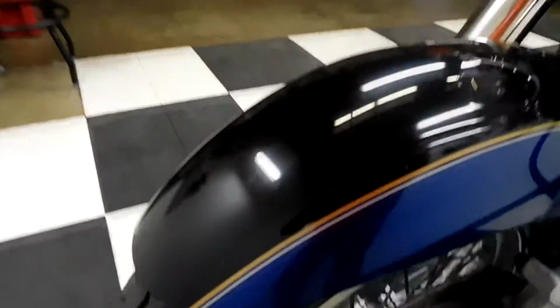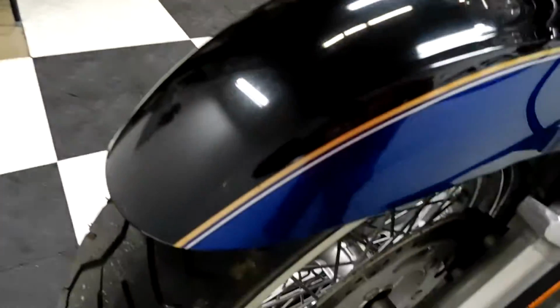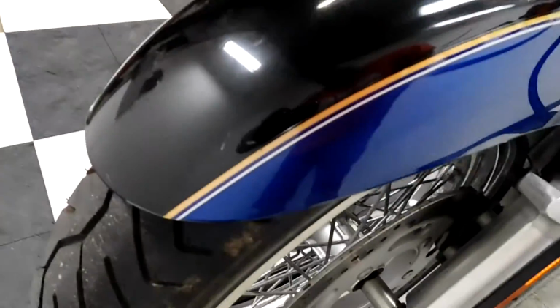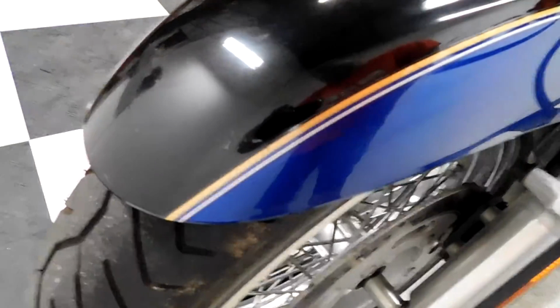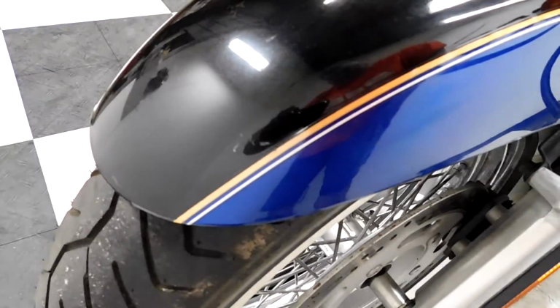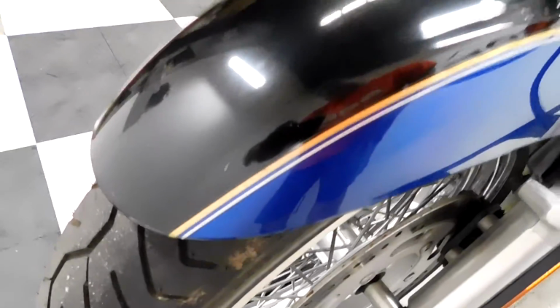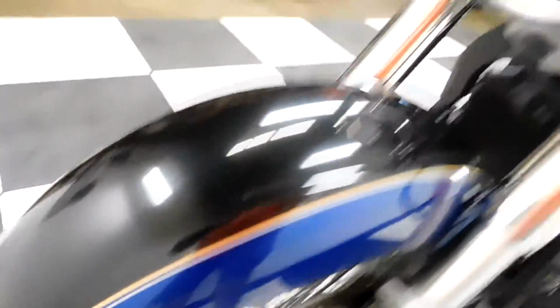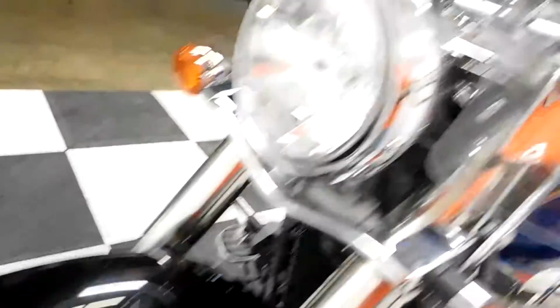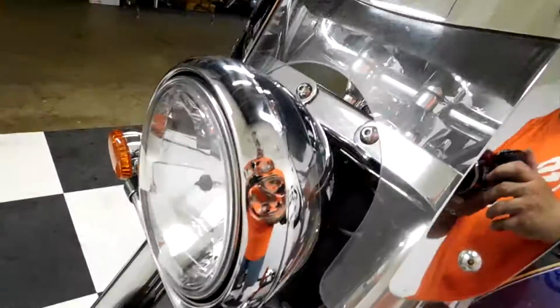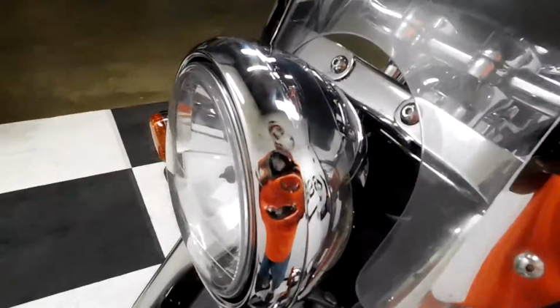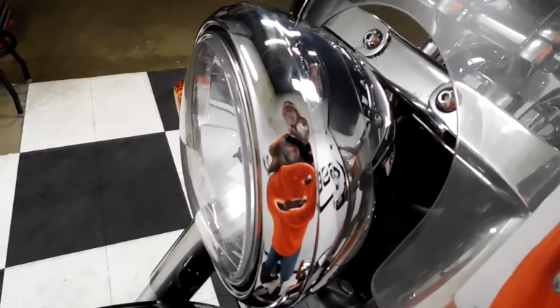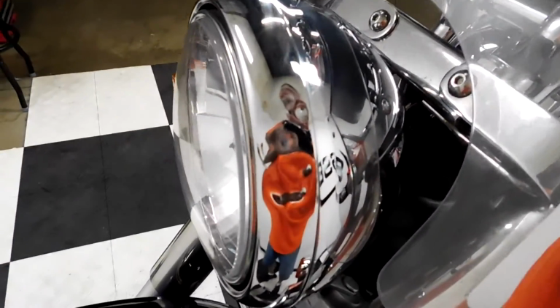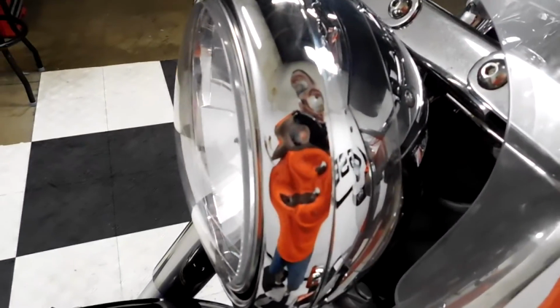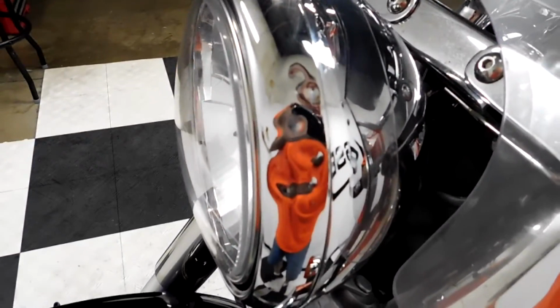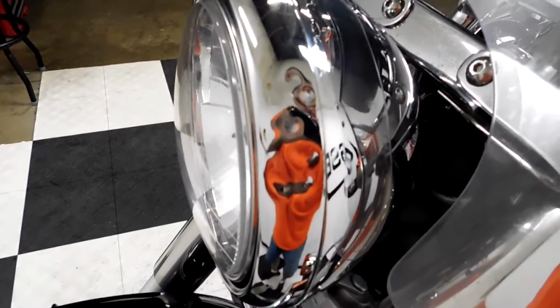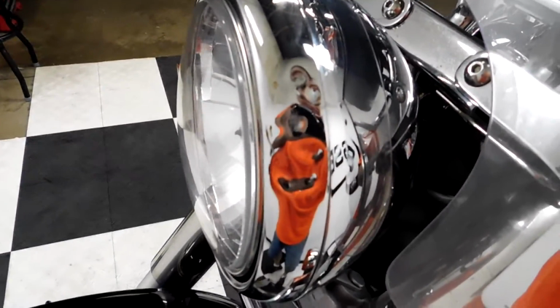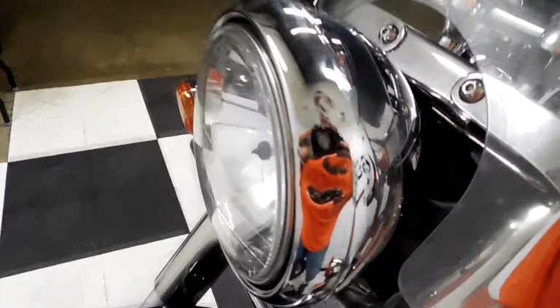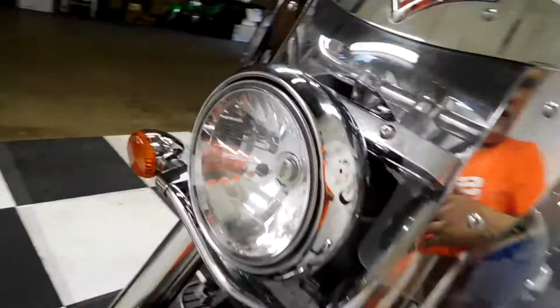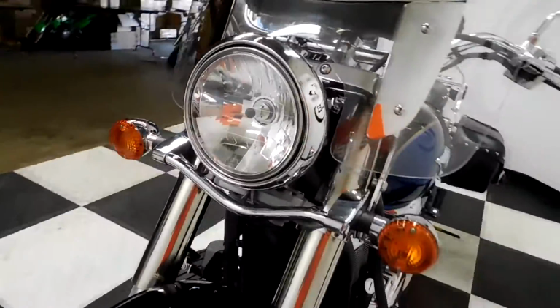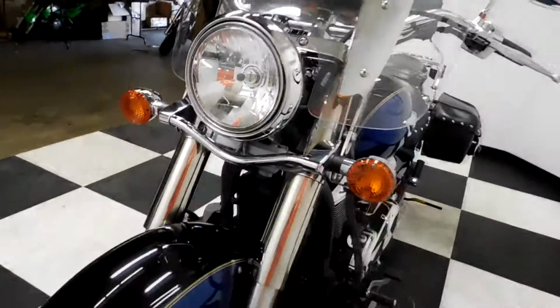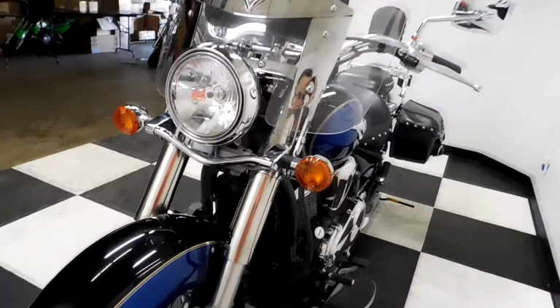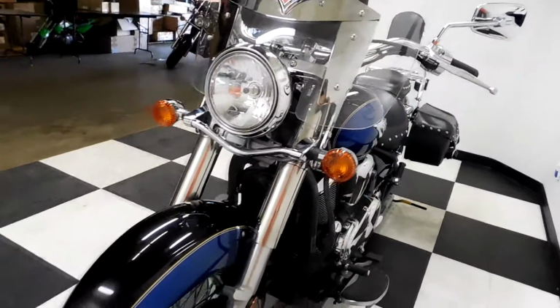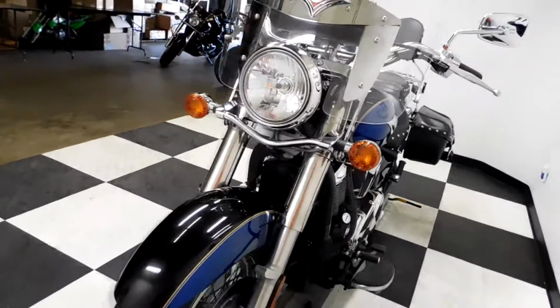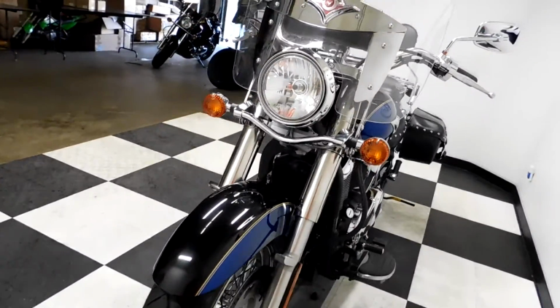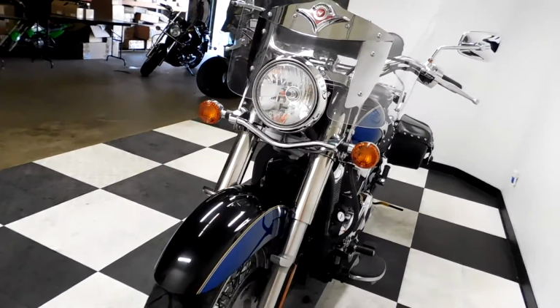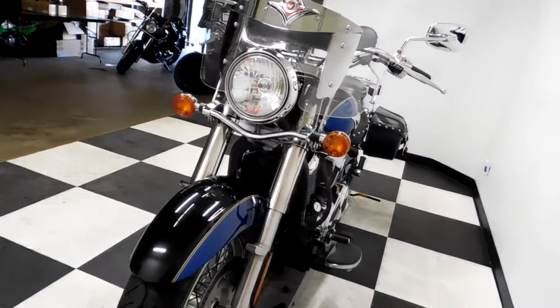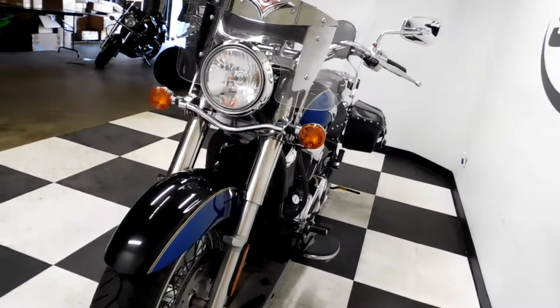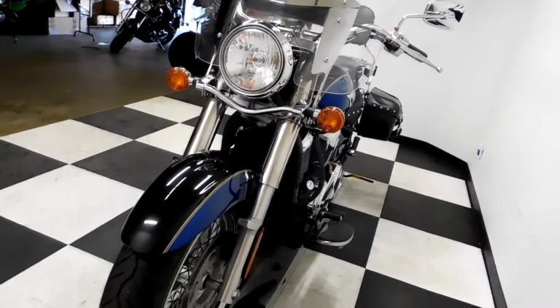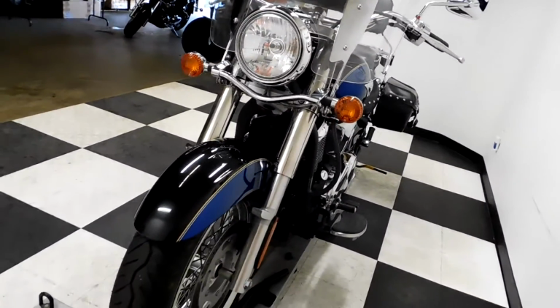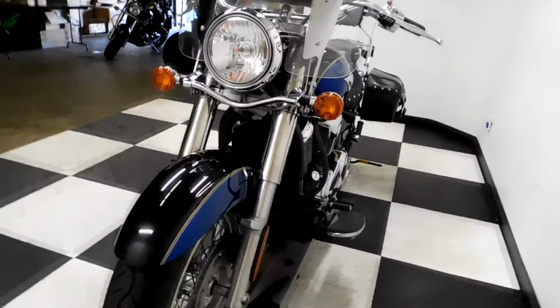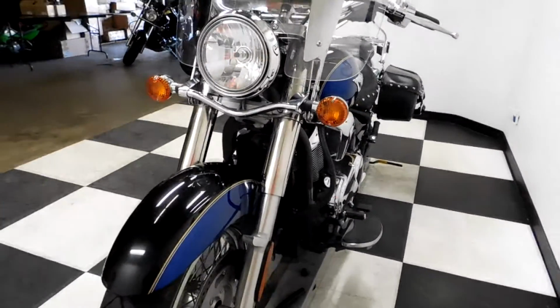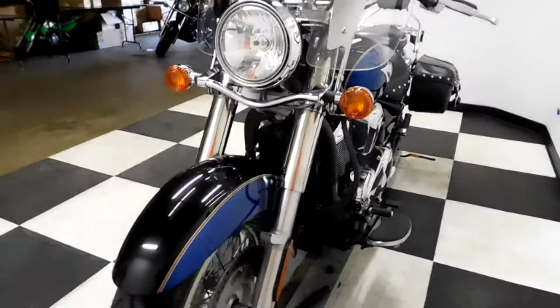We have a little scrape here on the front fender, and a little dinging on the headlight ring. Like I said, it was pretty minimal — it's all cosmetic, very light cosmetic.